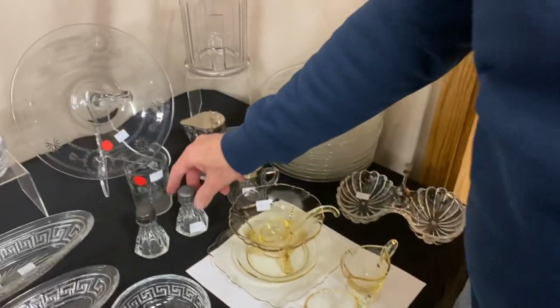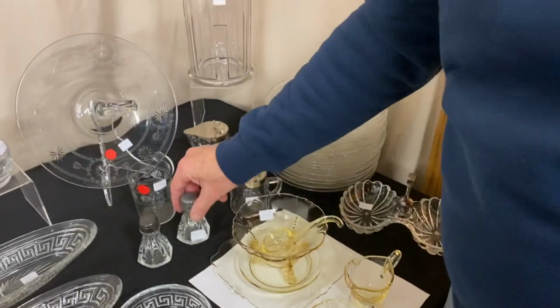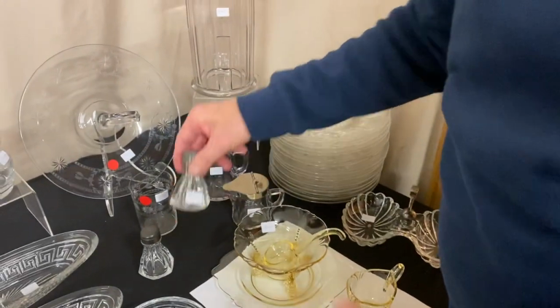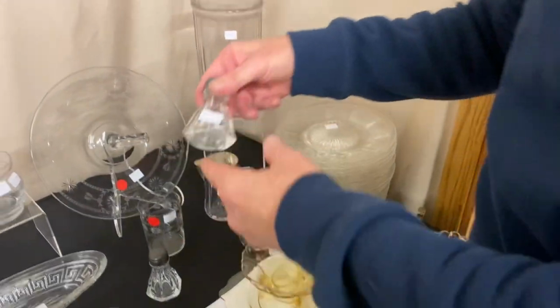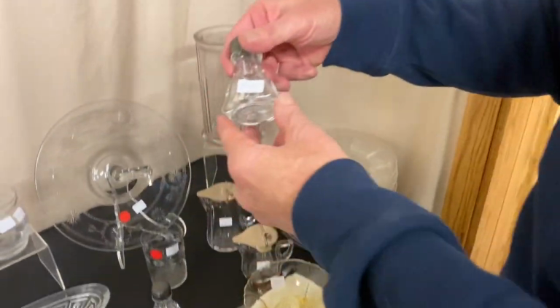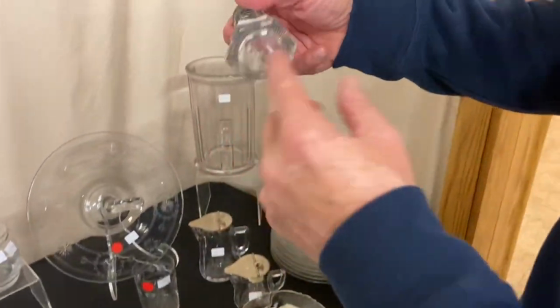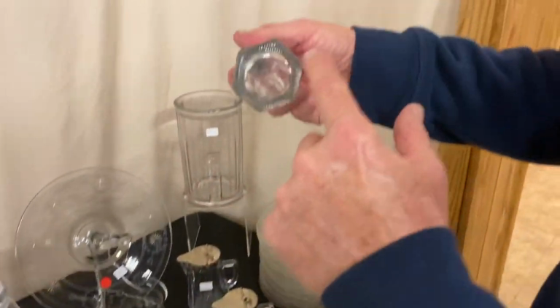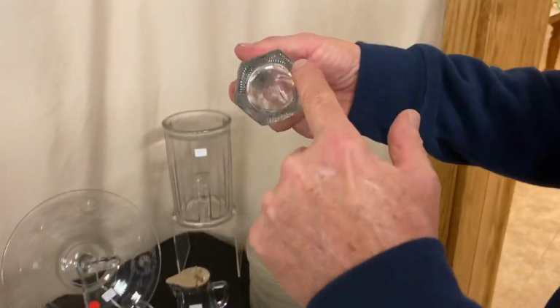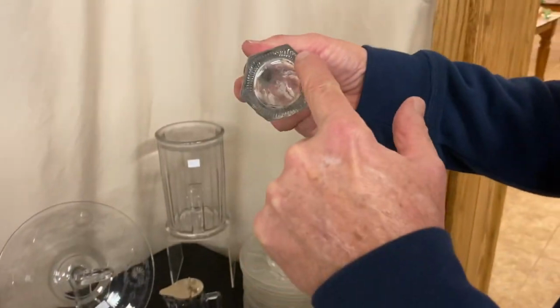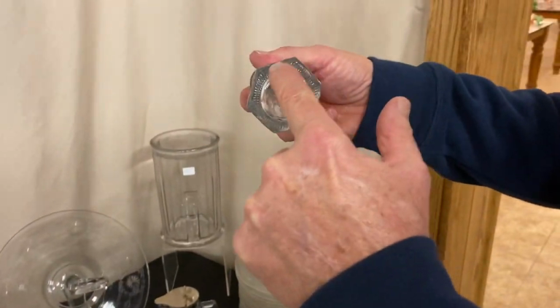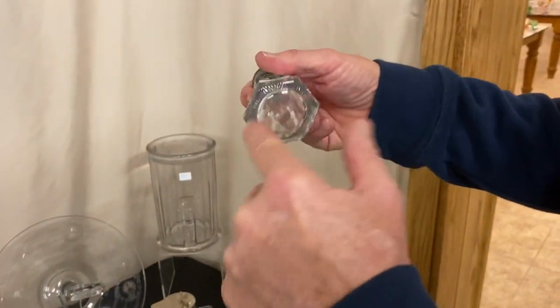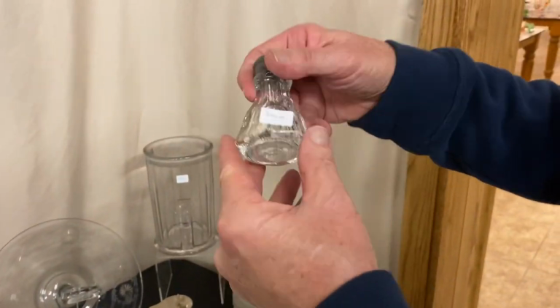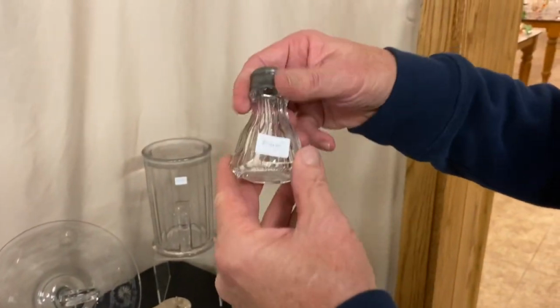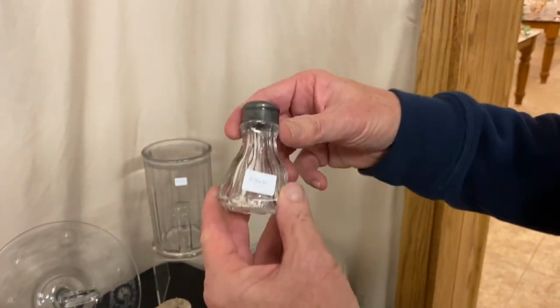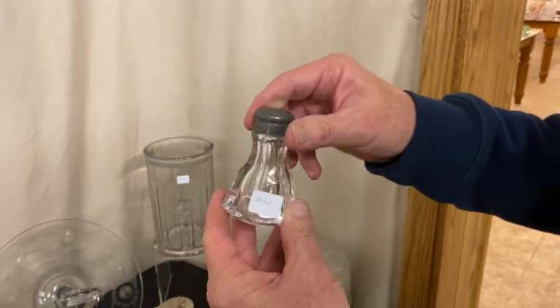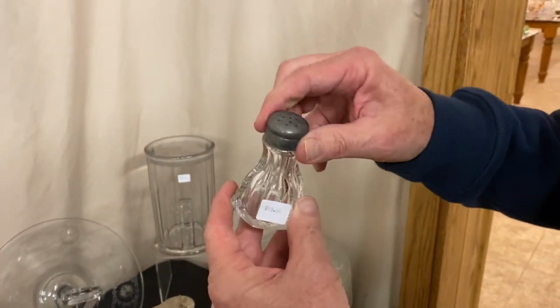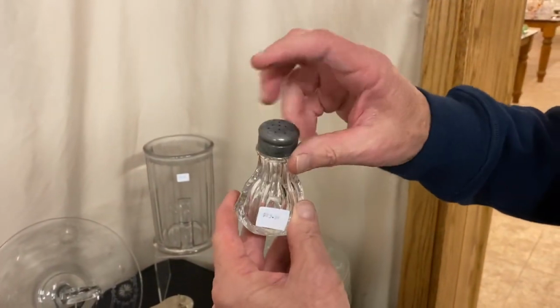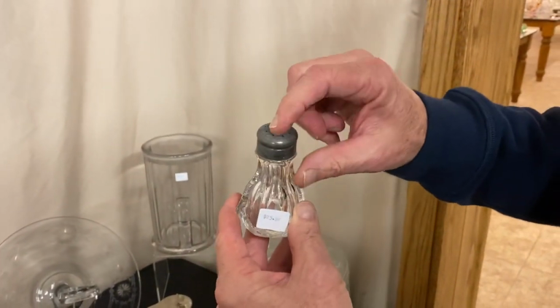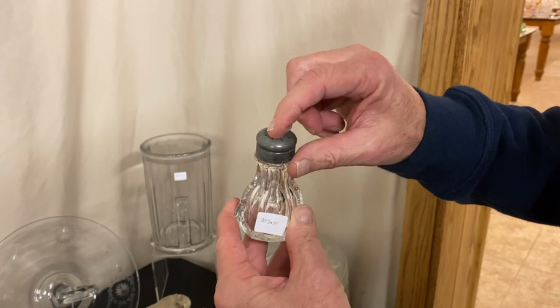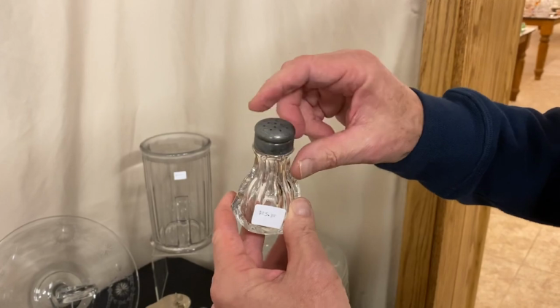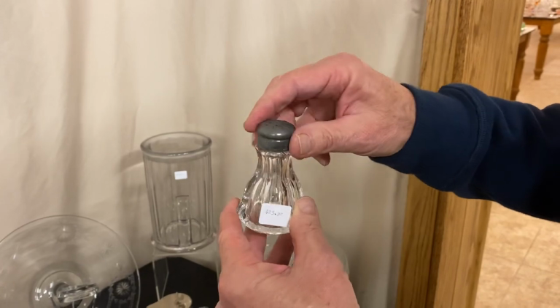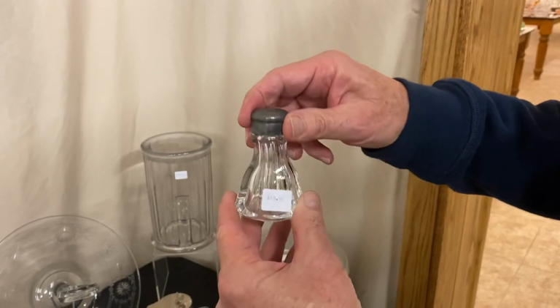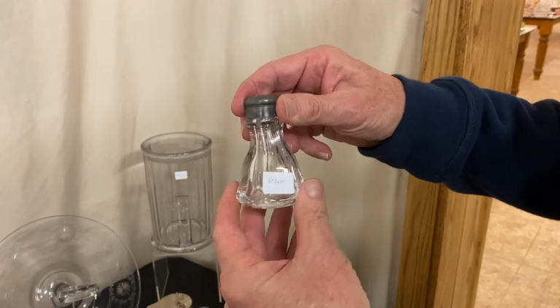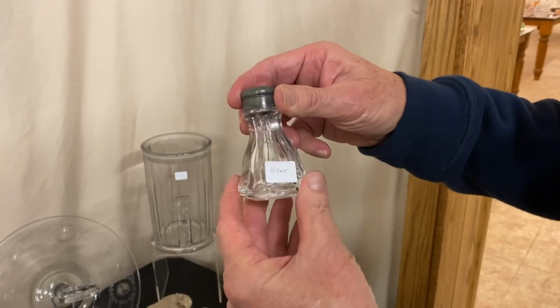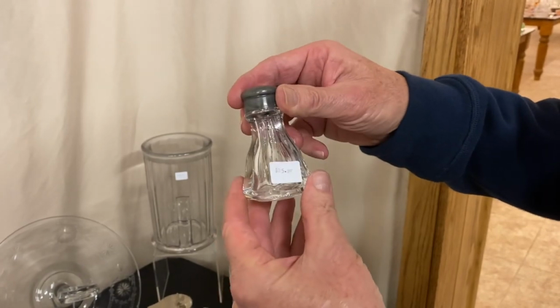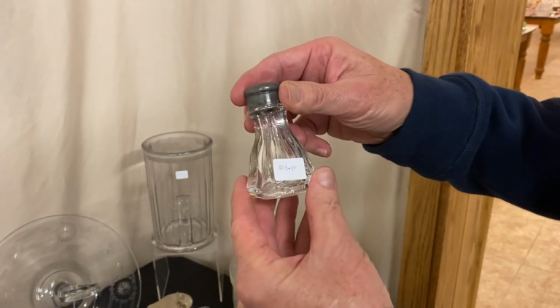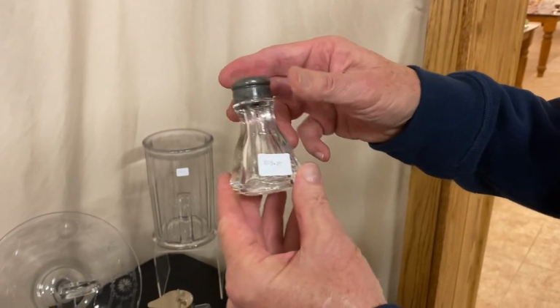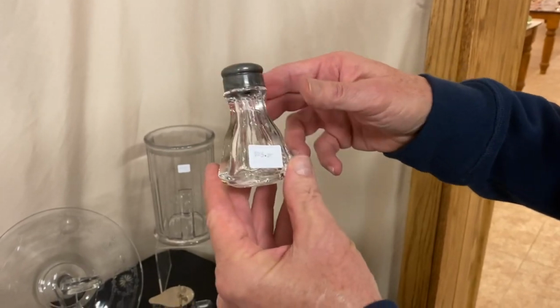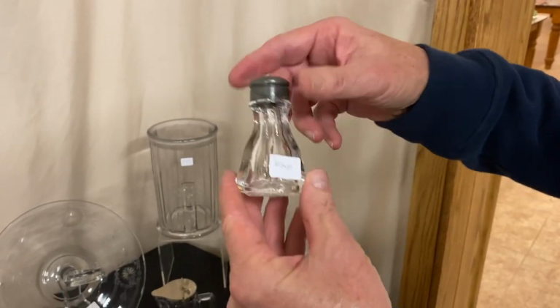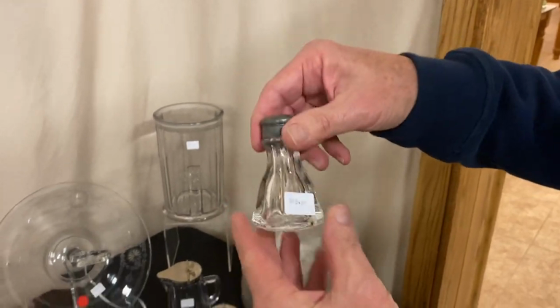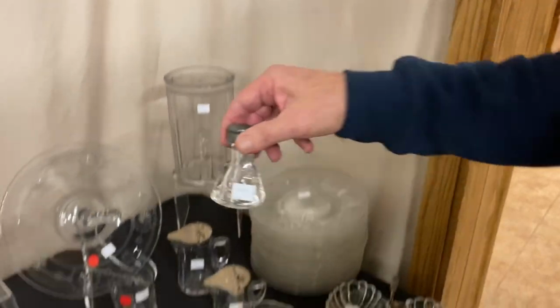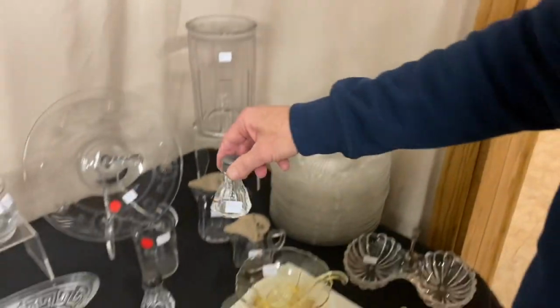We have a pair of Peerless salt and pepper shakers with little pleats going around the bottom. Pretty sure they have the original tops. They're clean on the inside, and it's $25 for the pair.